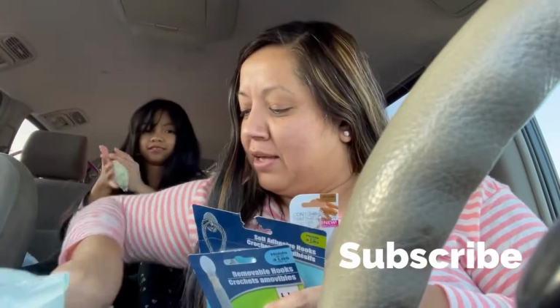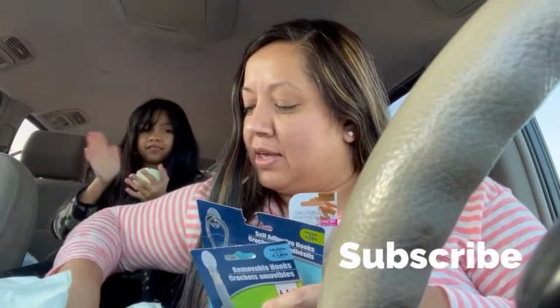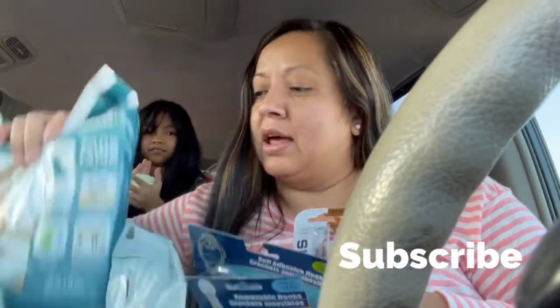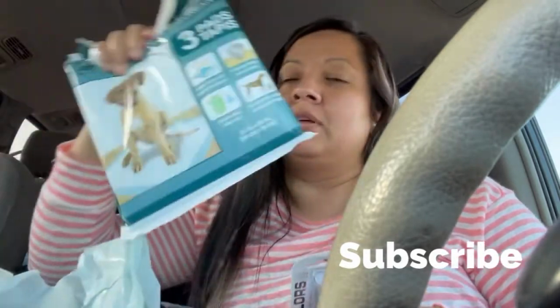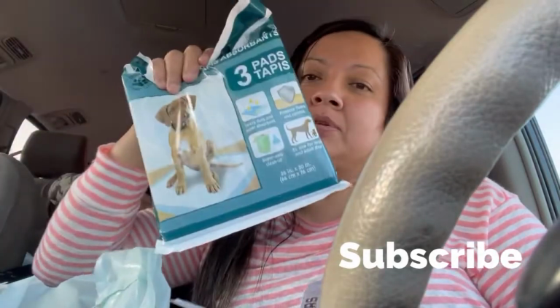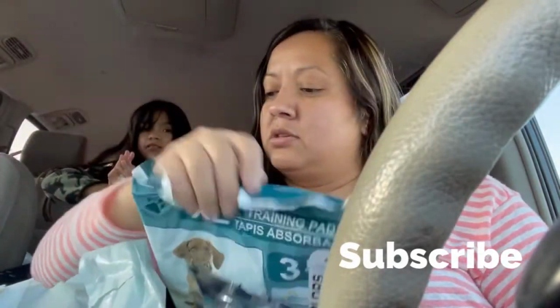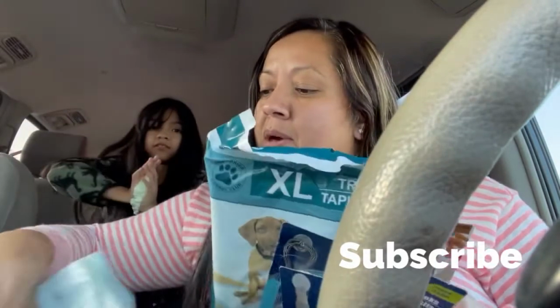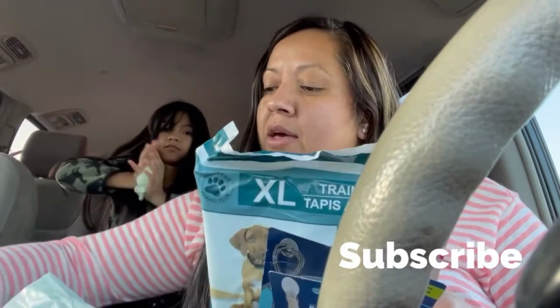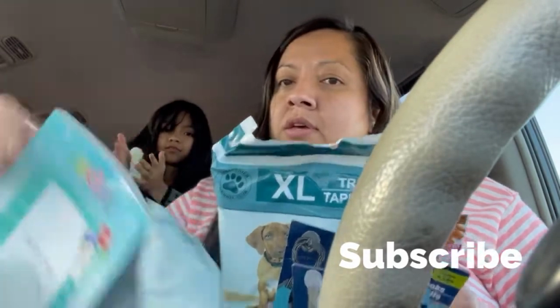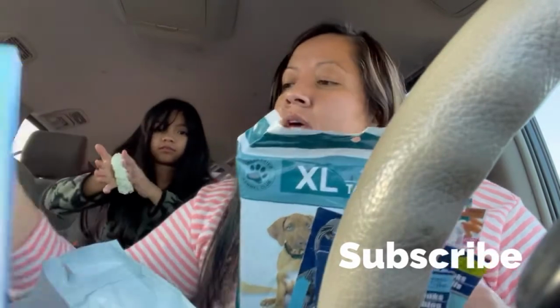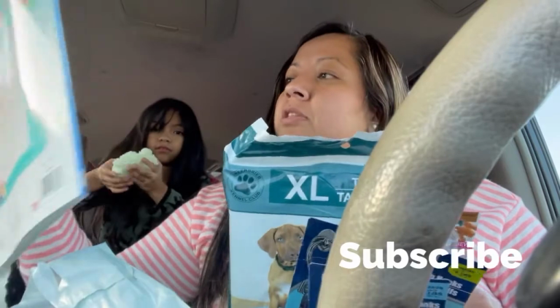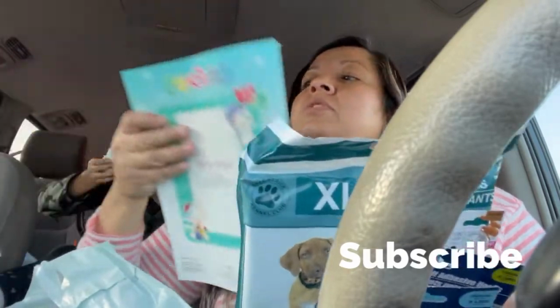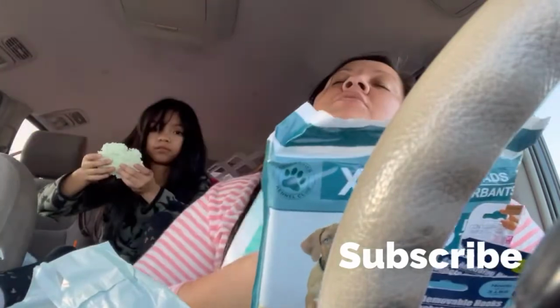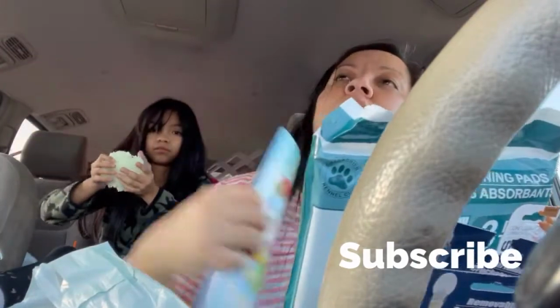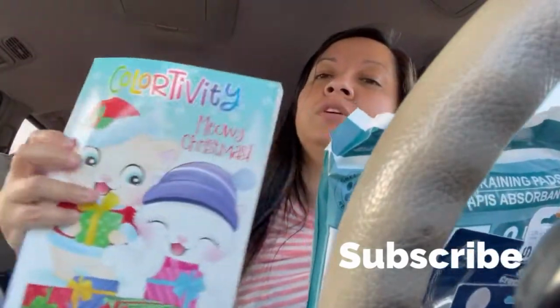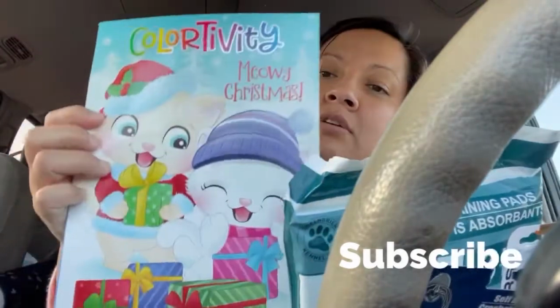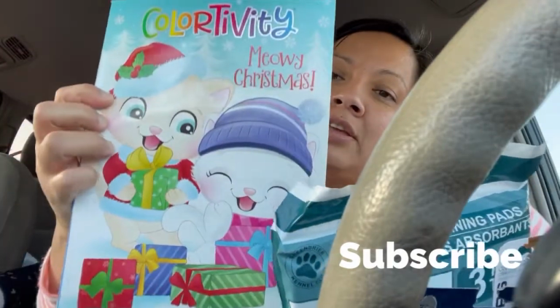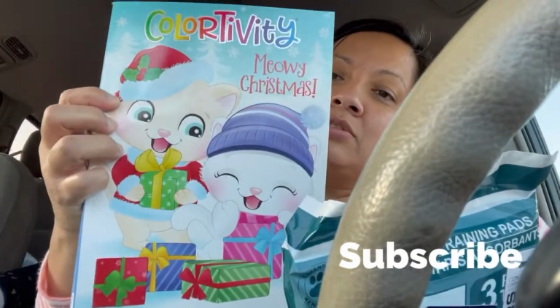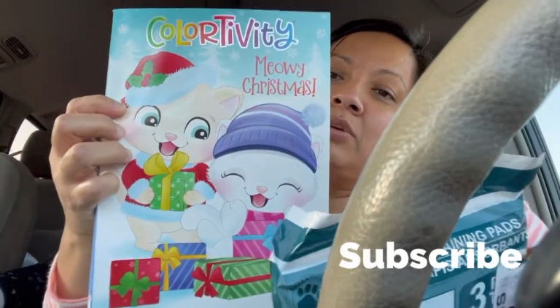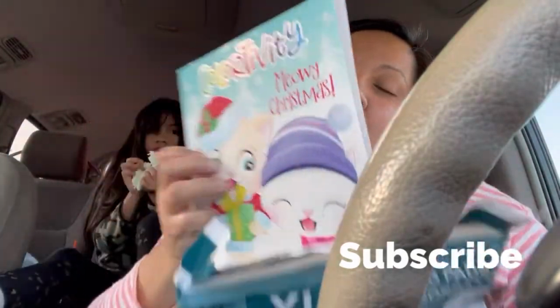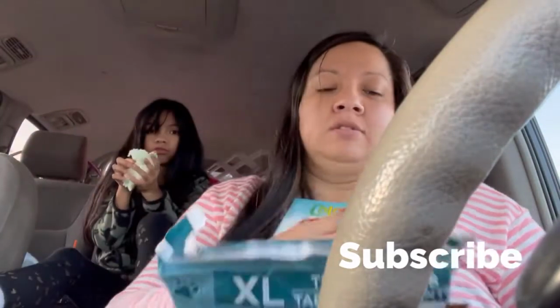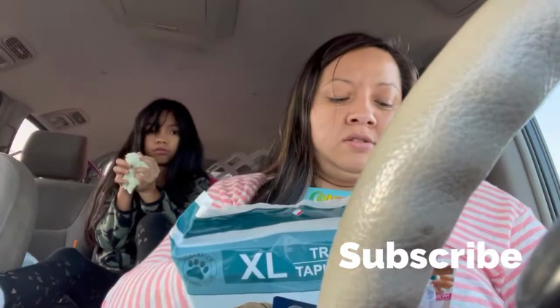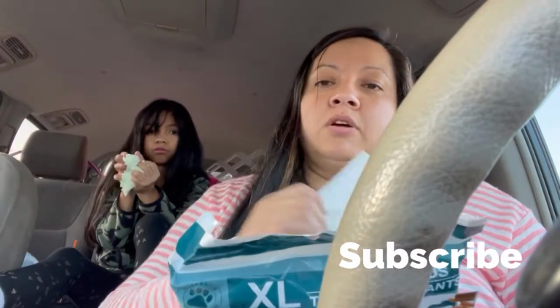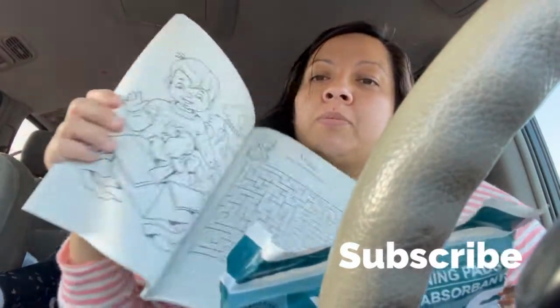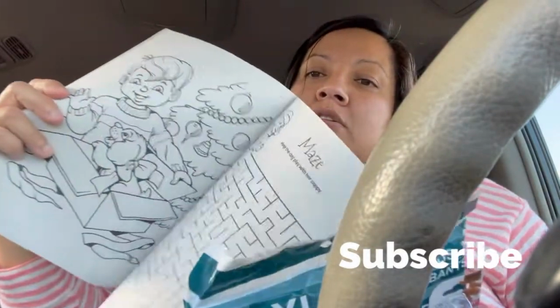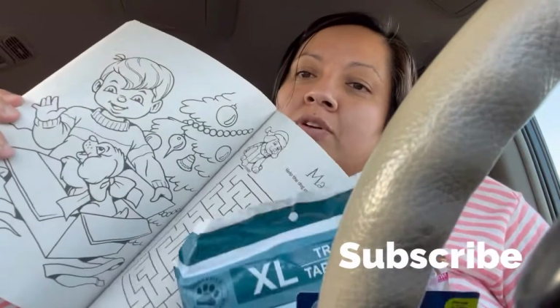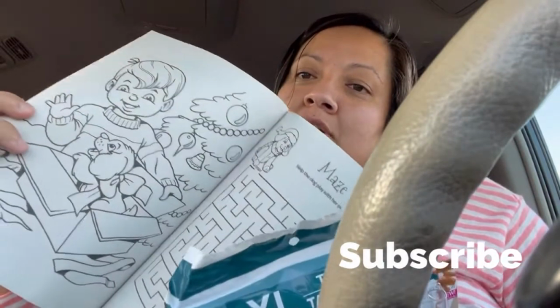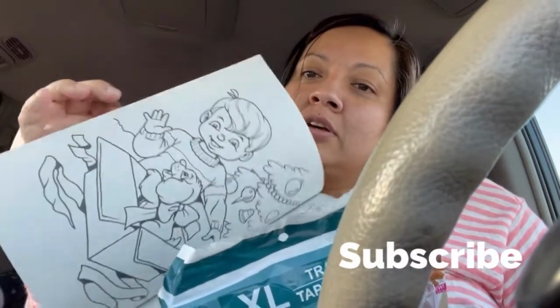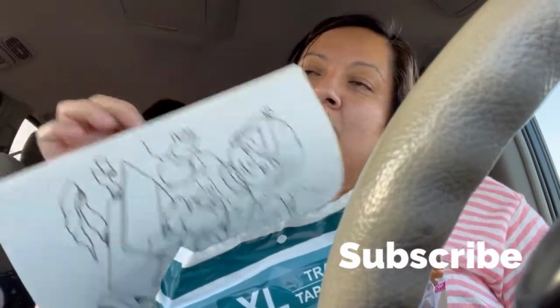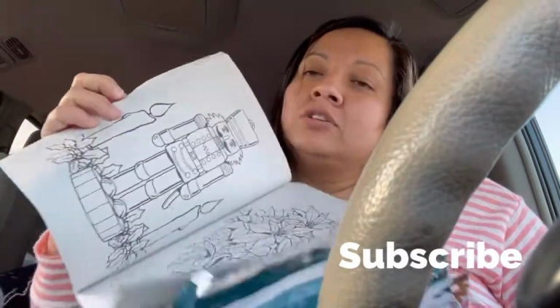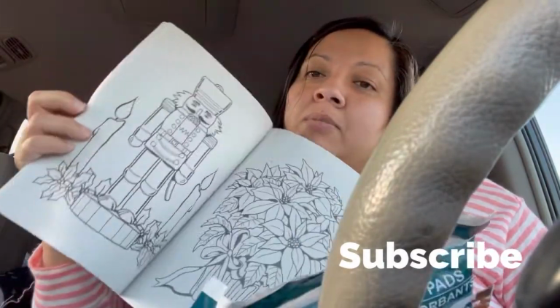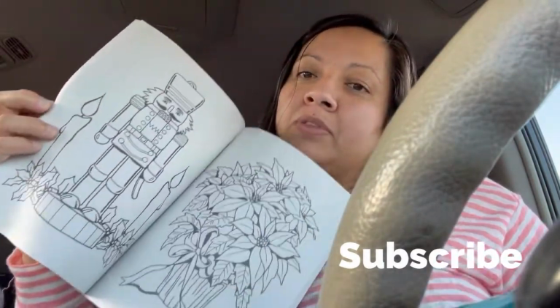I picked up some doggy pads. Sammy picked up one of these little color activity books — this is so cute. I remember I used to pick up a lot of activities for her.